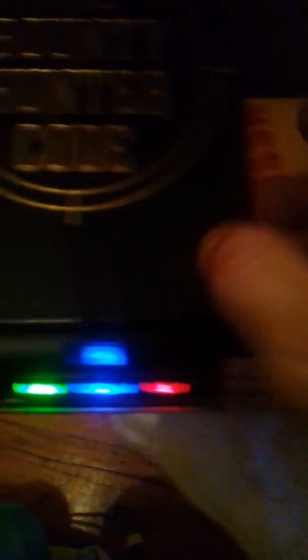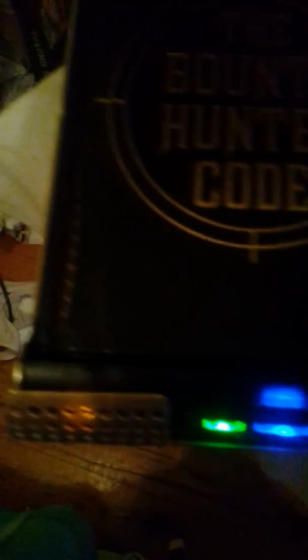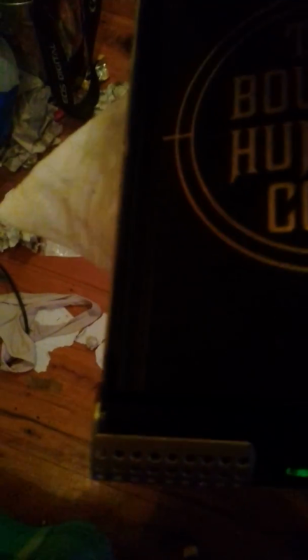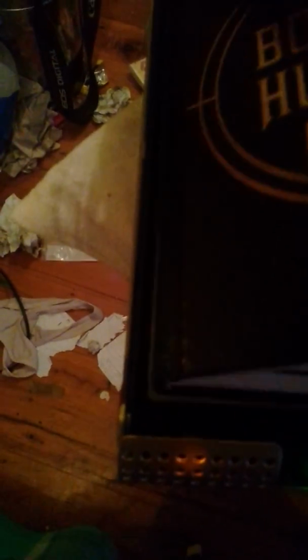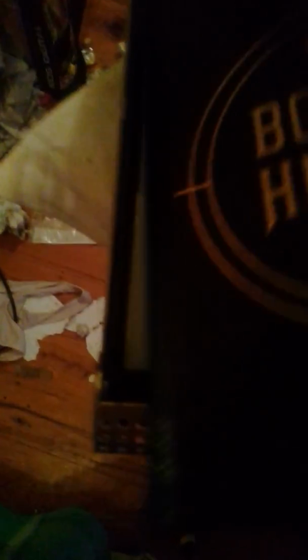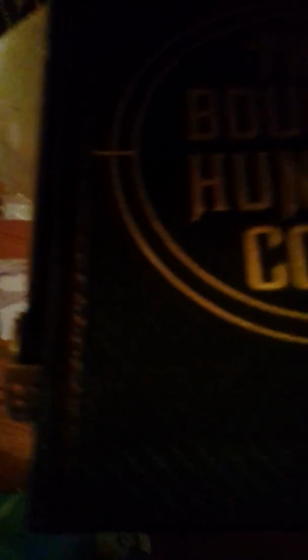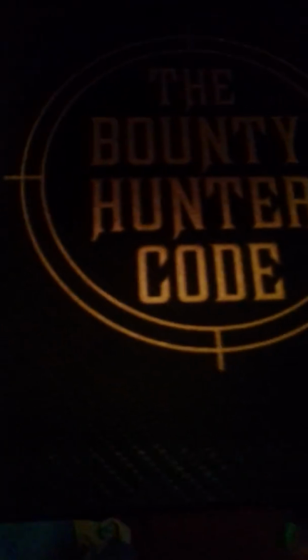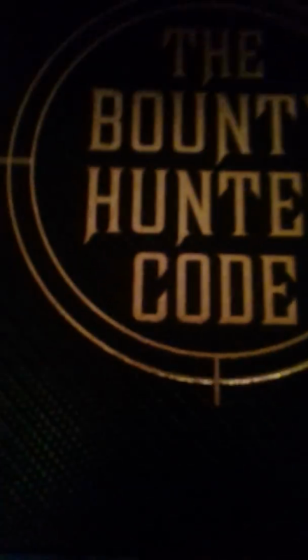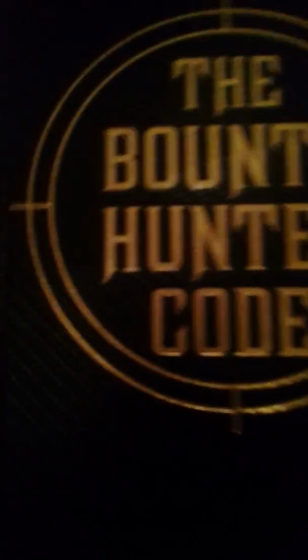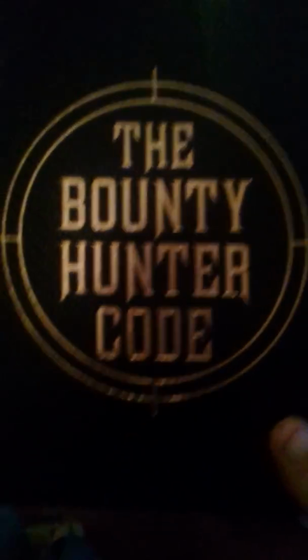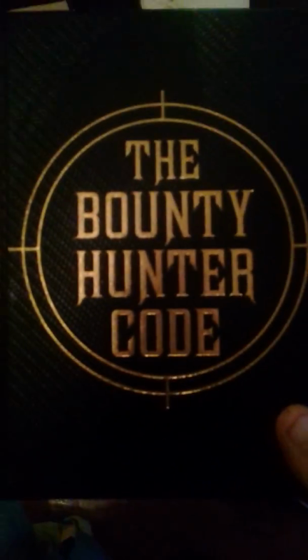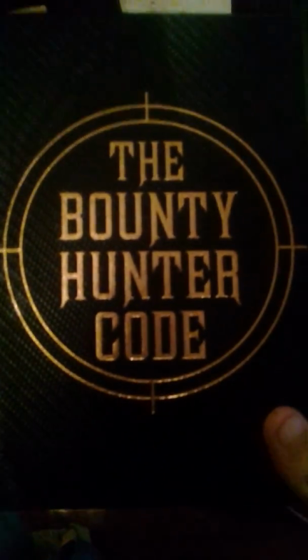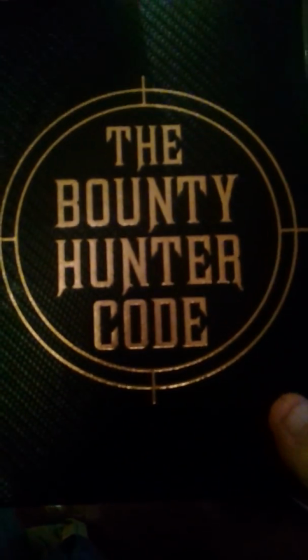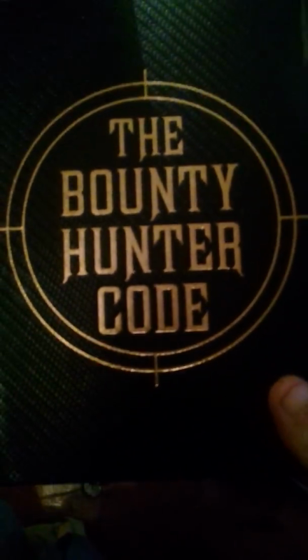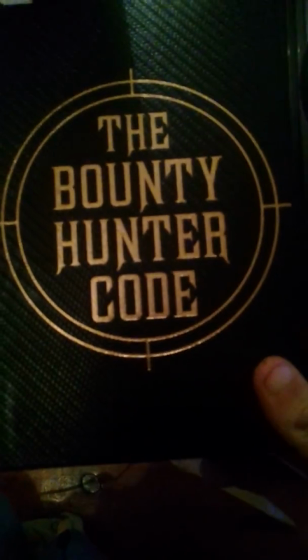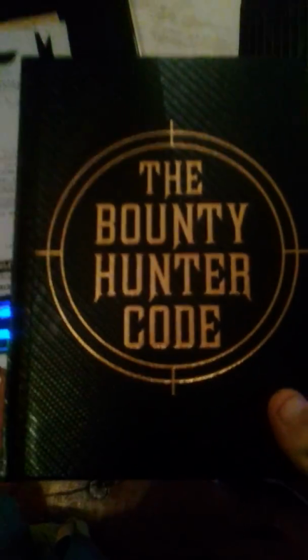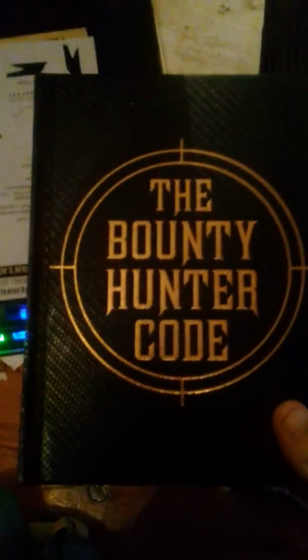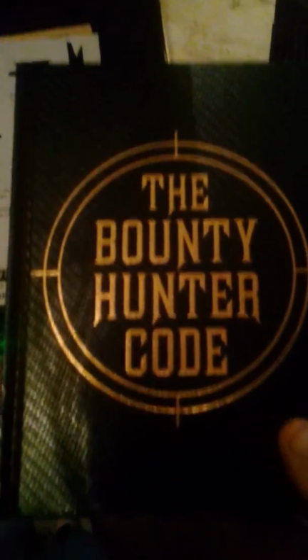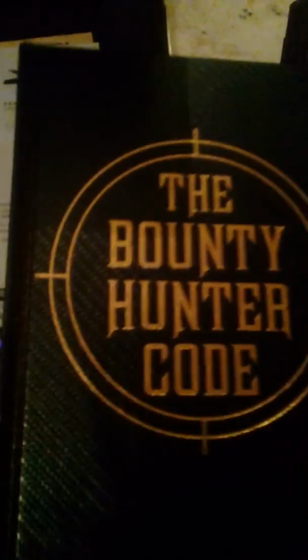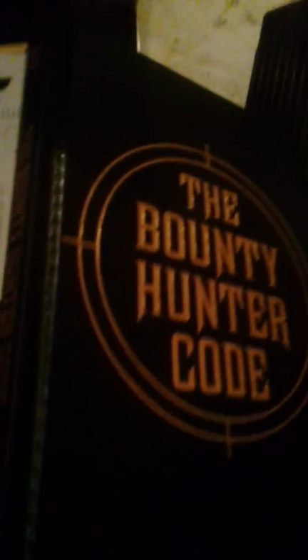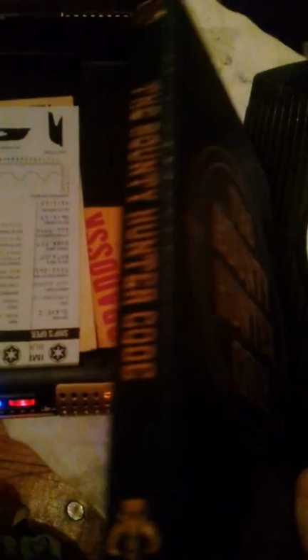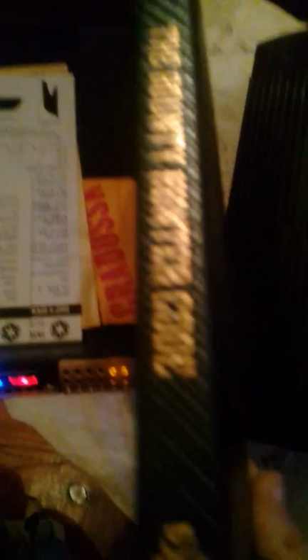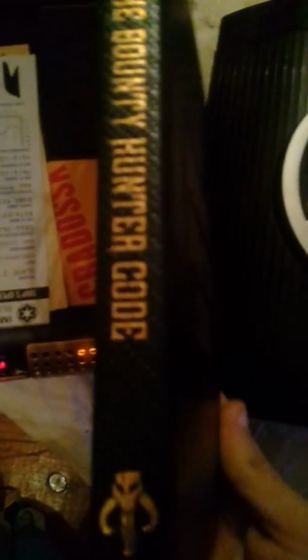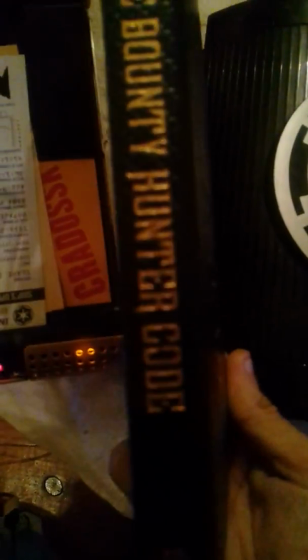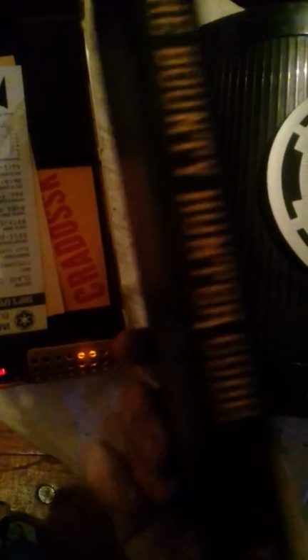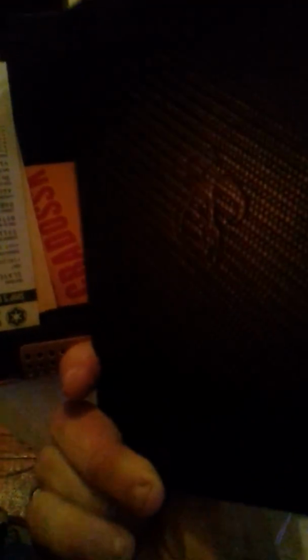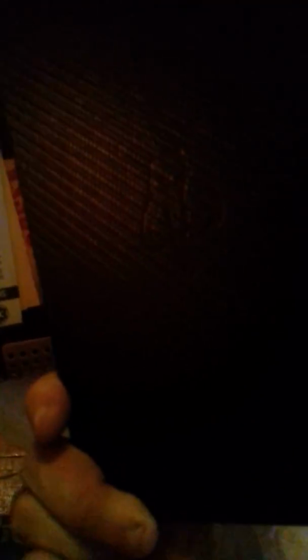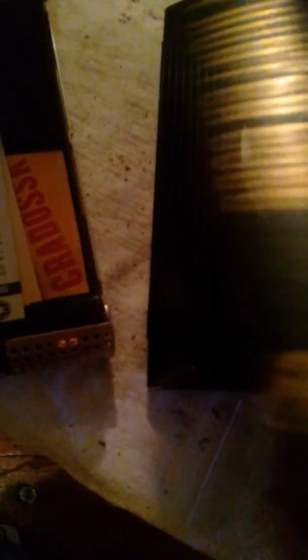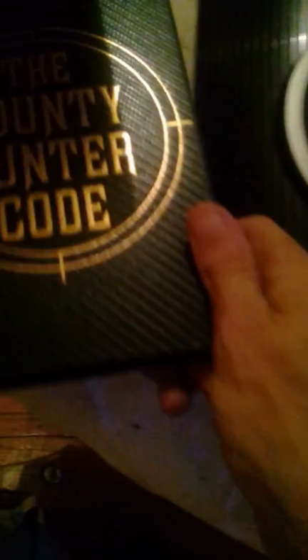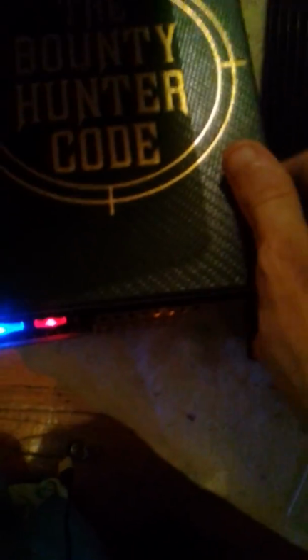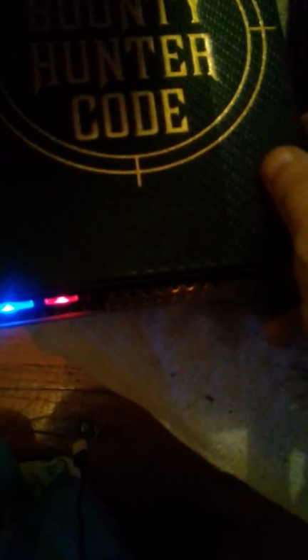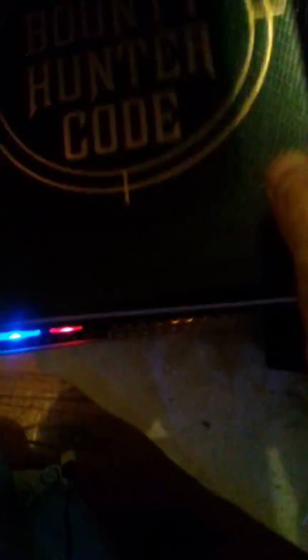We have the Bounty Hunter's Code book. It explains different categories of bounty hunting — what you have to do, how to take jobs, who it was founded by, and who the head office was founded by, which is the Guild.